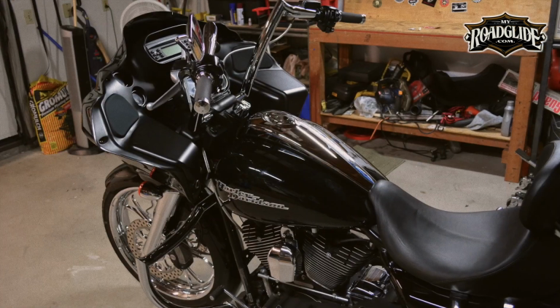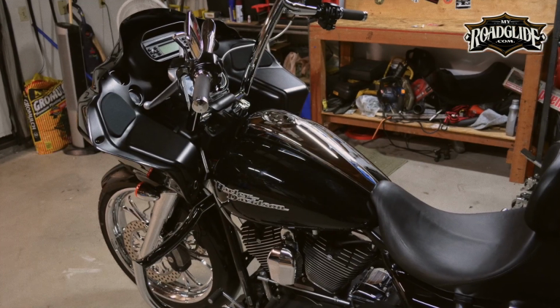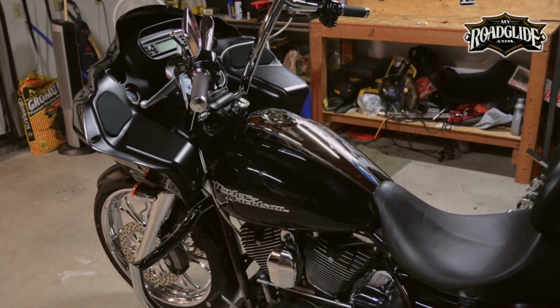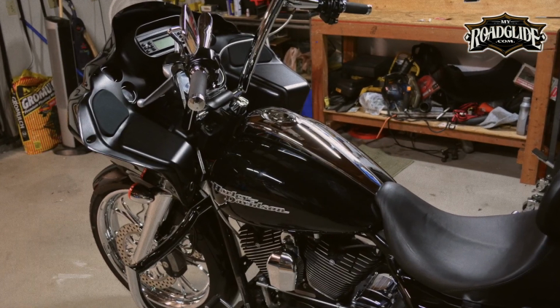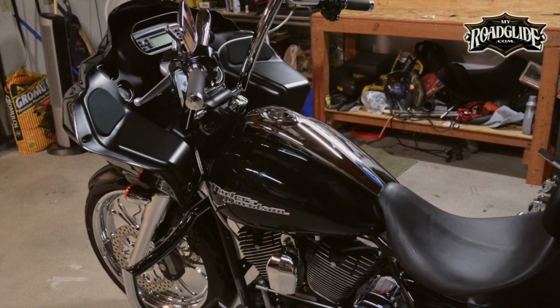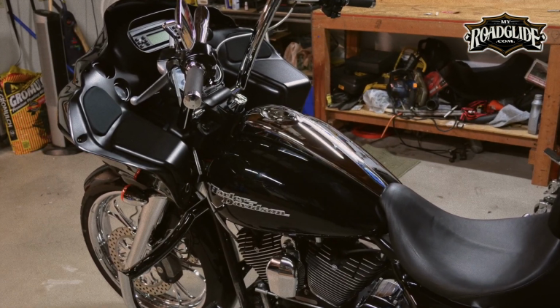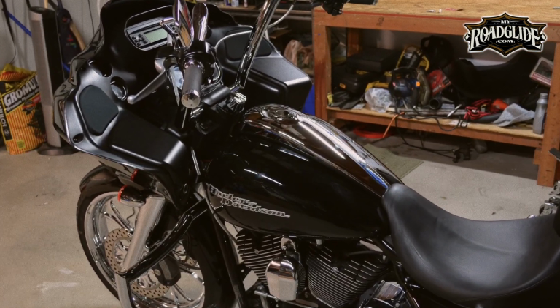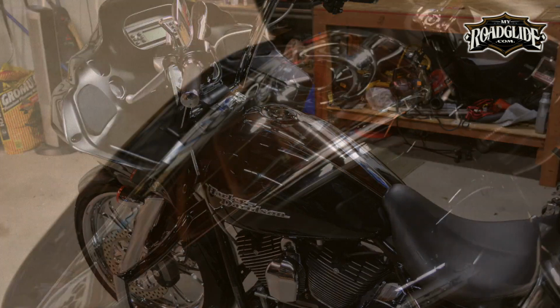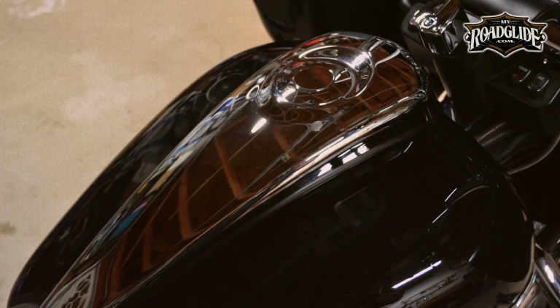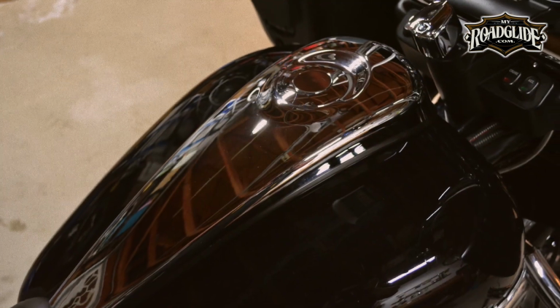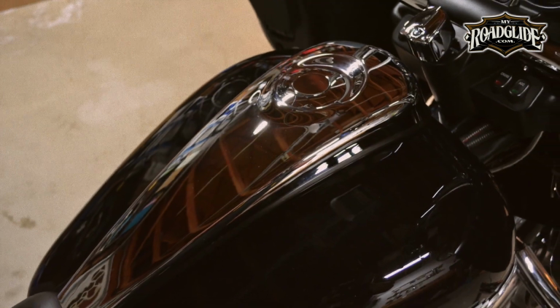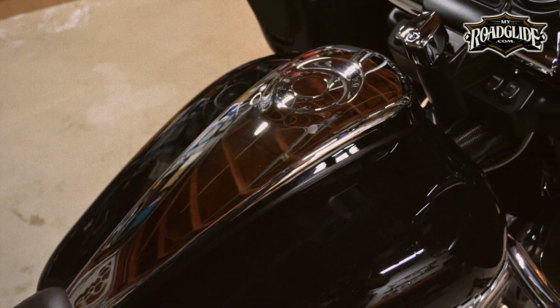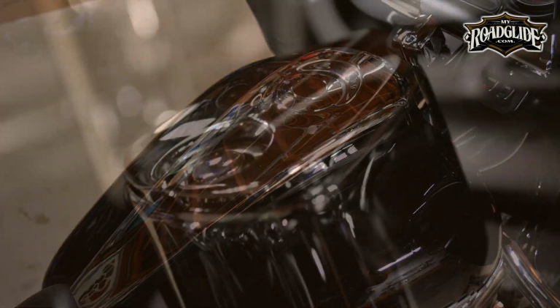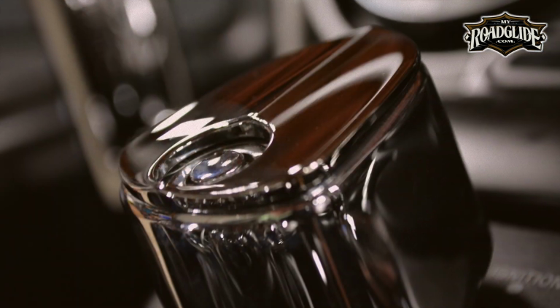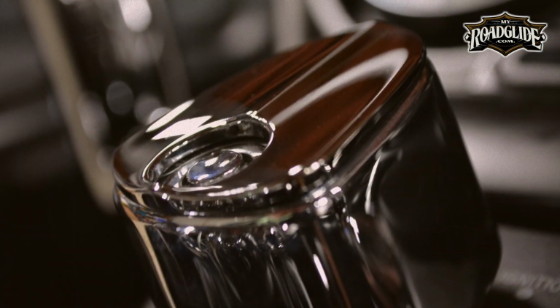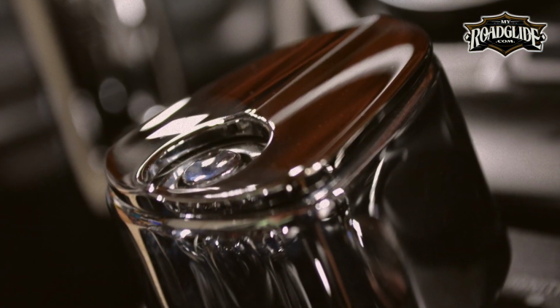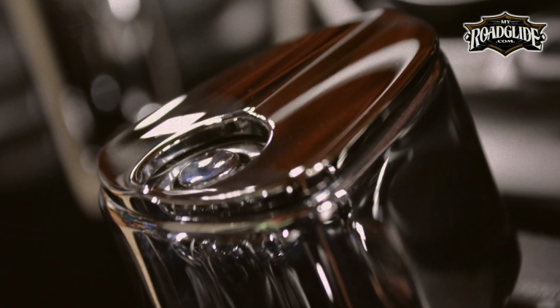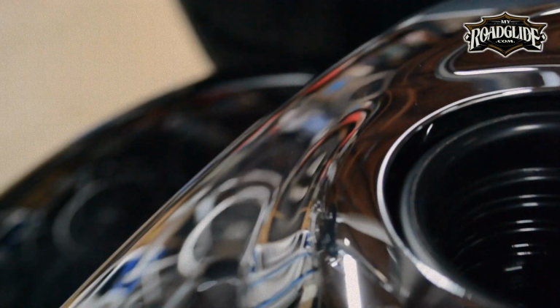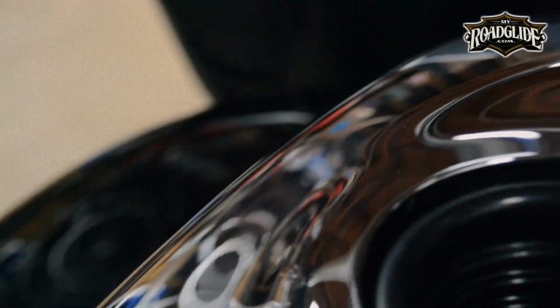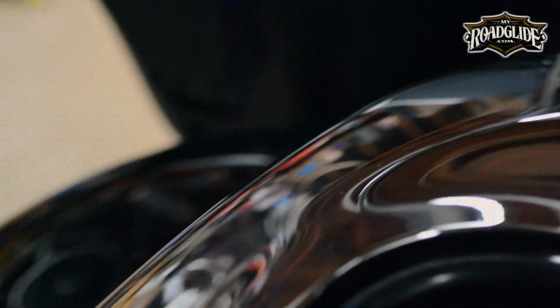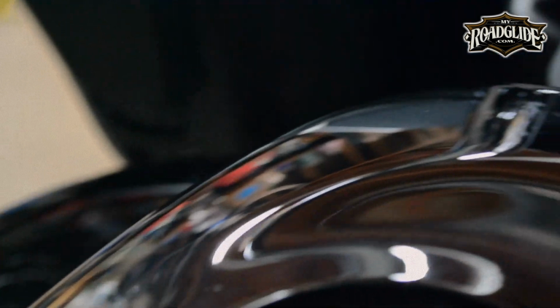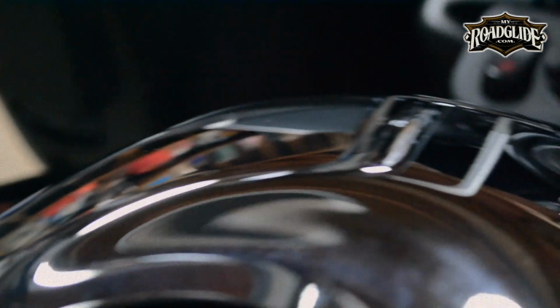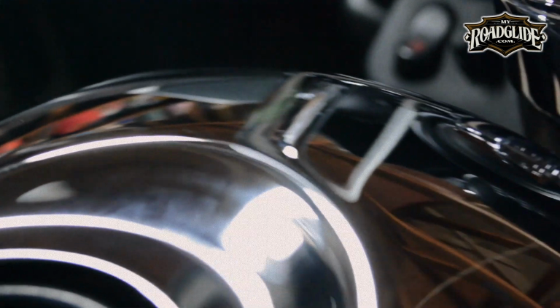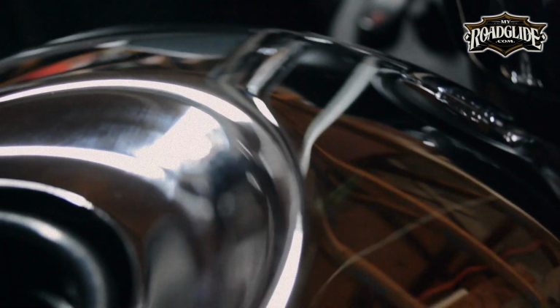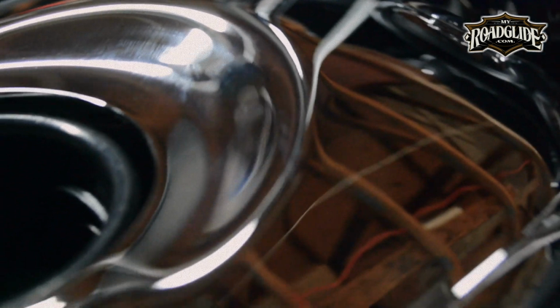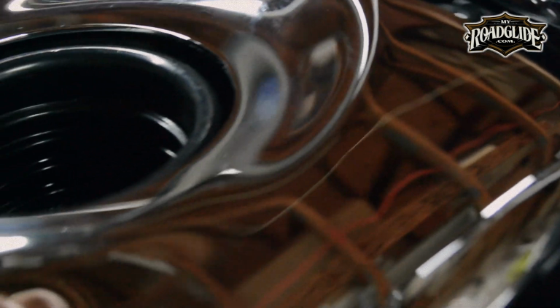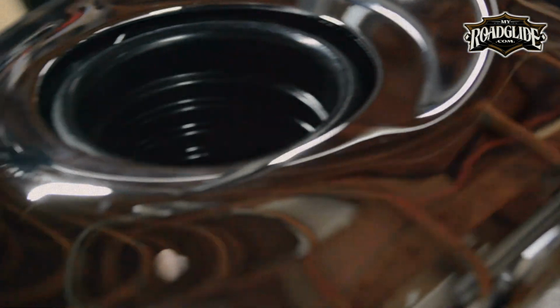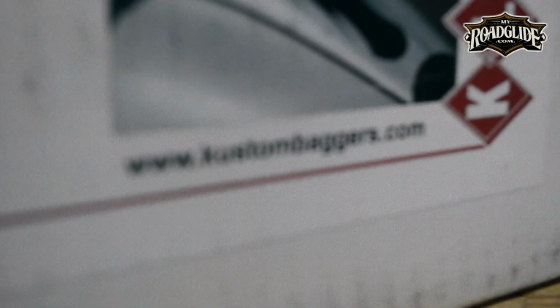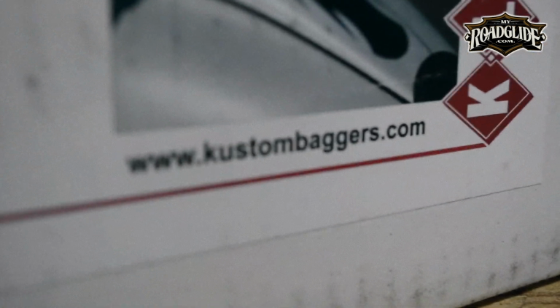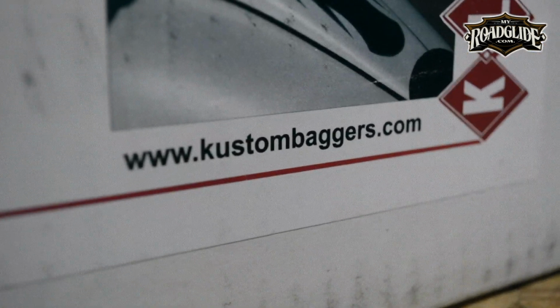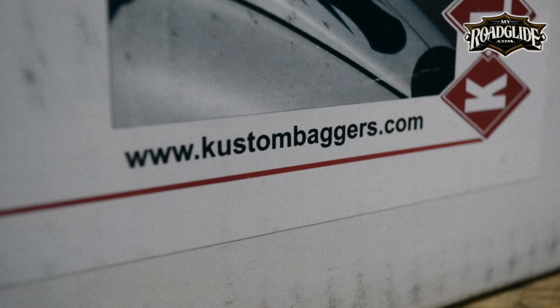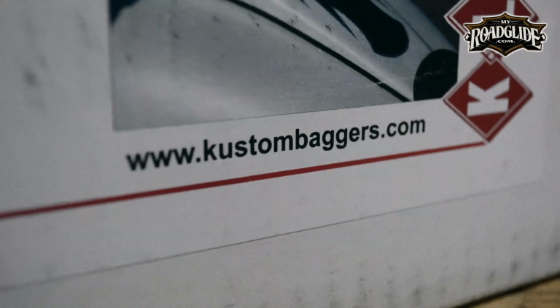Do yourself a big favor and go get yourself a Curvaceous Dash and matching ignition cover from Clockworks. For more information on this product, visit Clockworks at custombaggers.com — that's with a K — custombaggers.com.